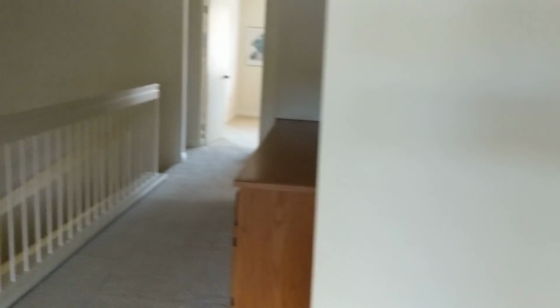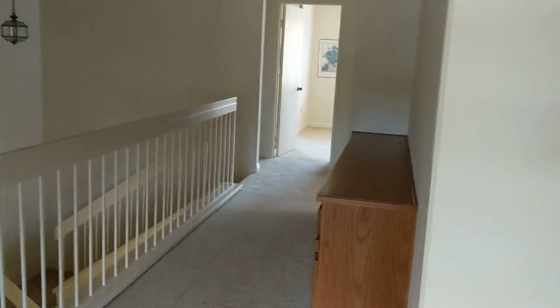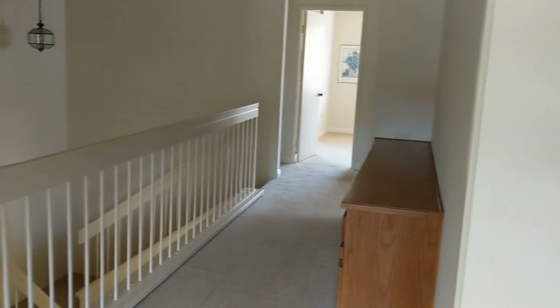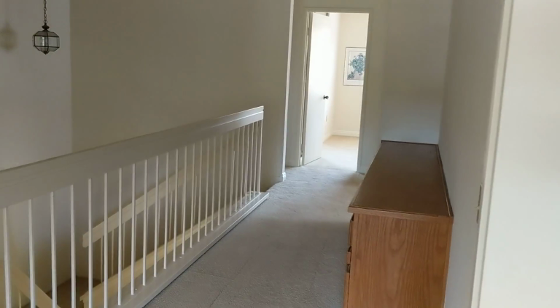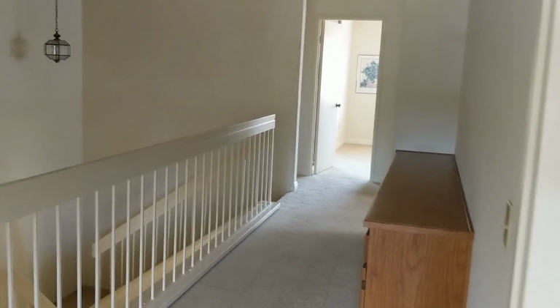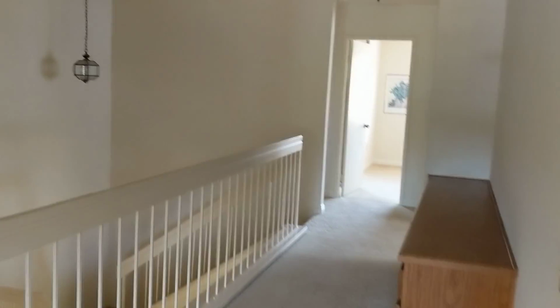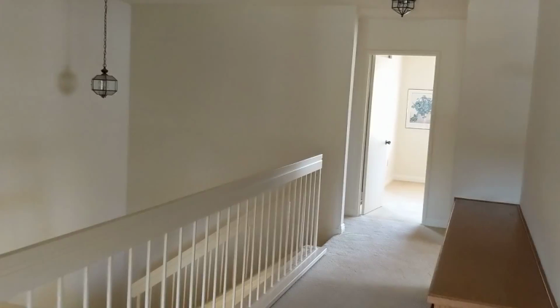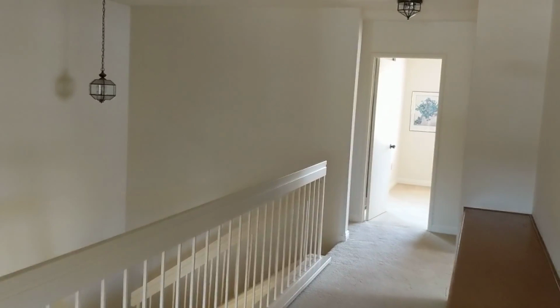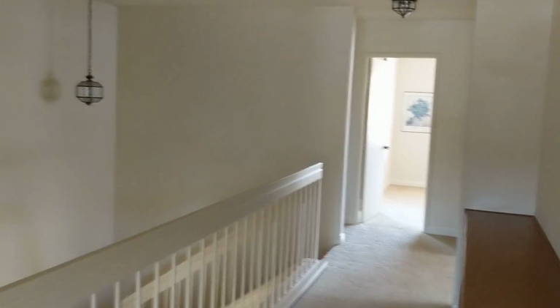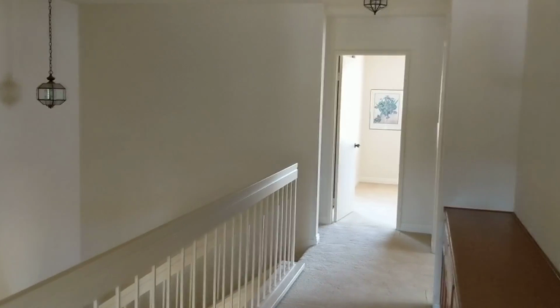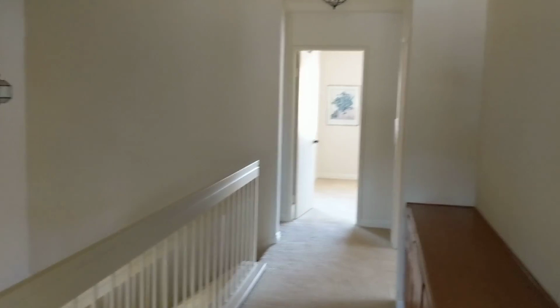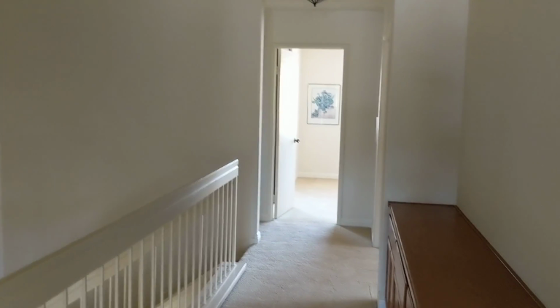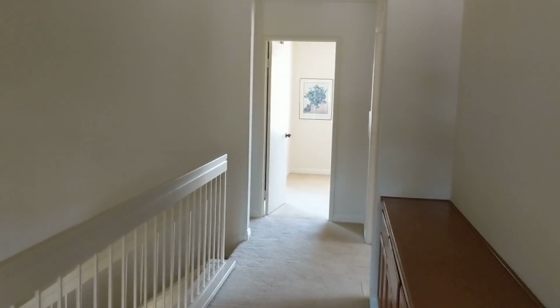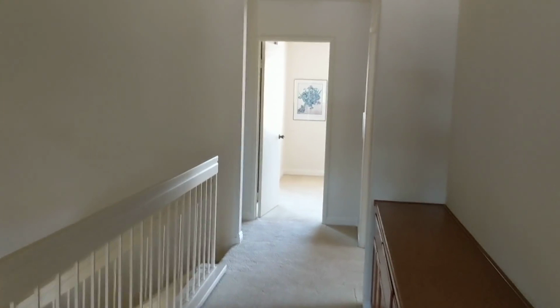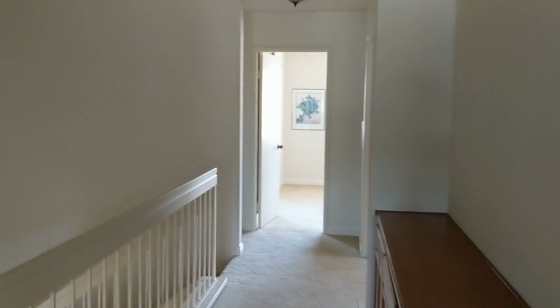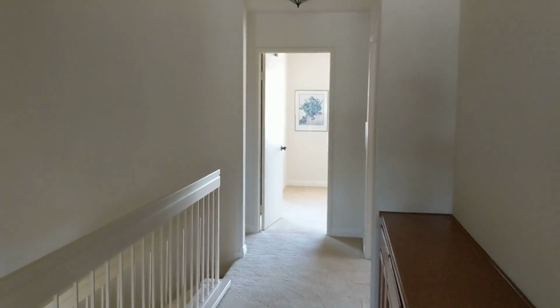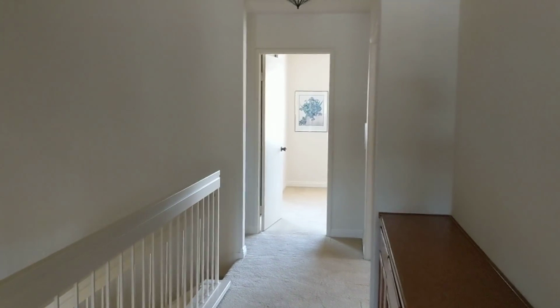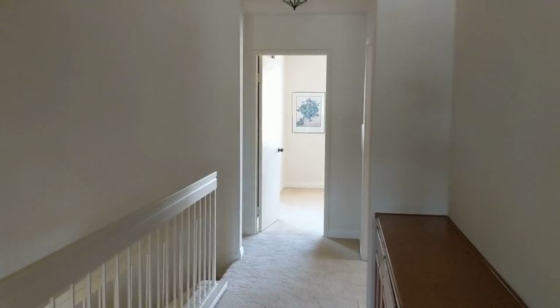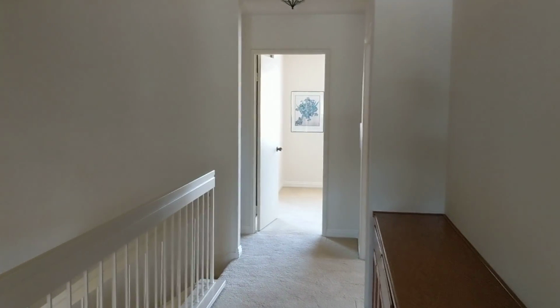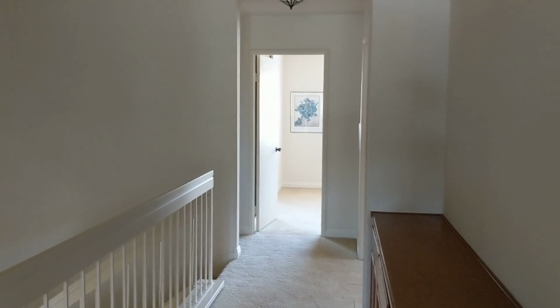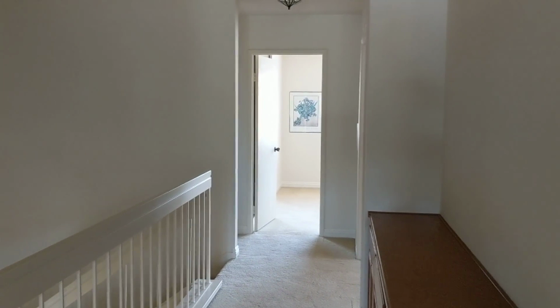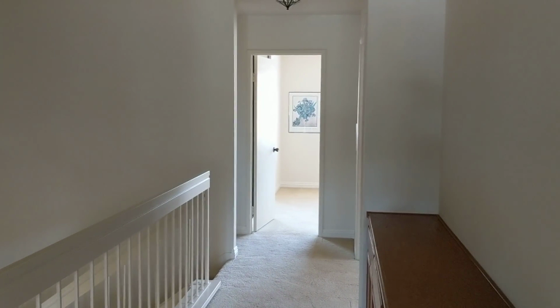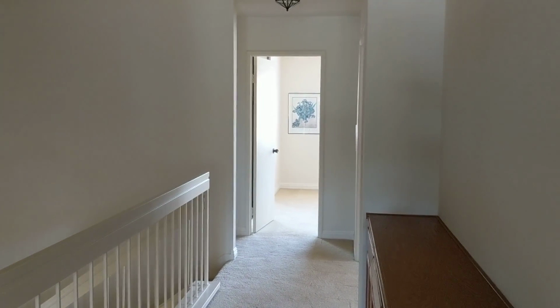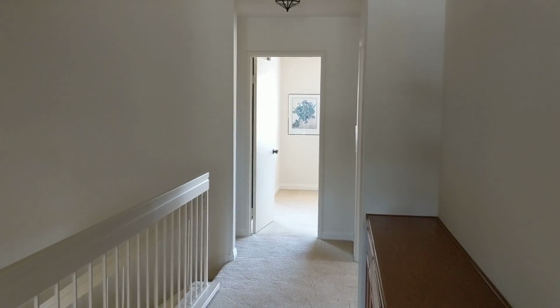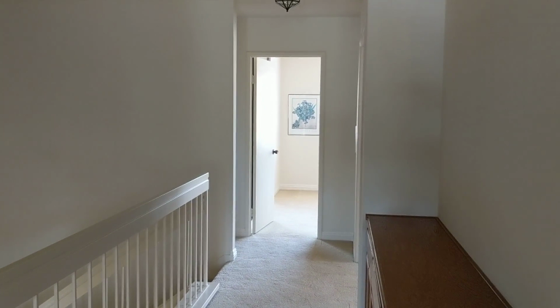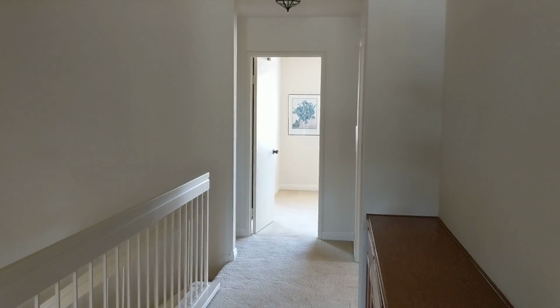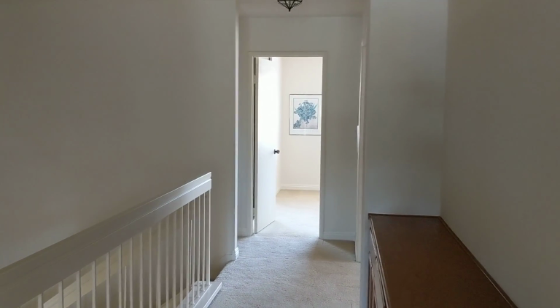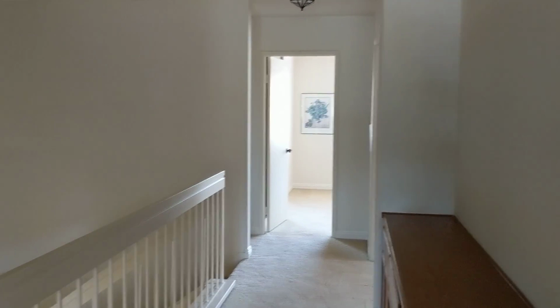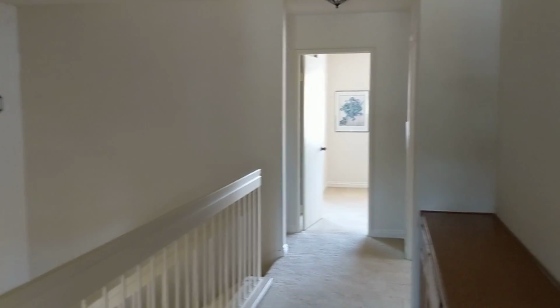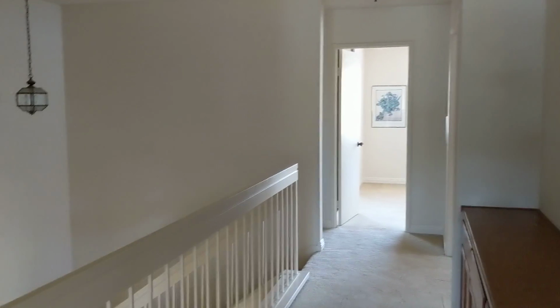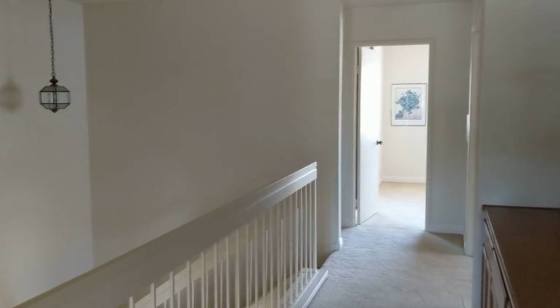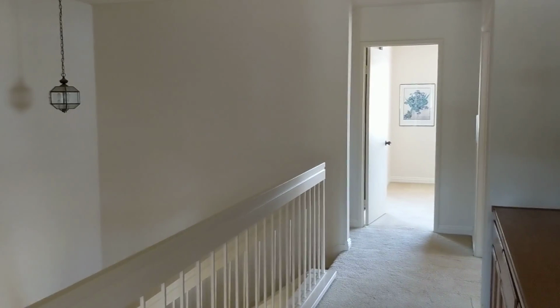Greenwich. I'm going to say the comps are probably right at the comps — 650.